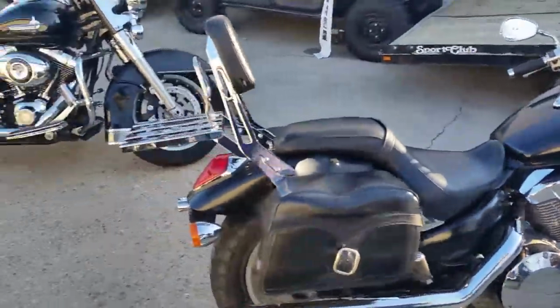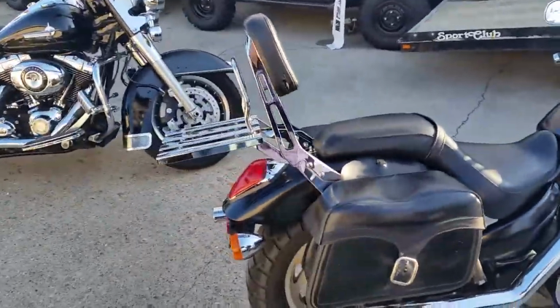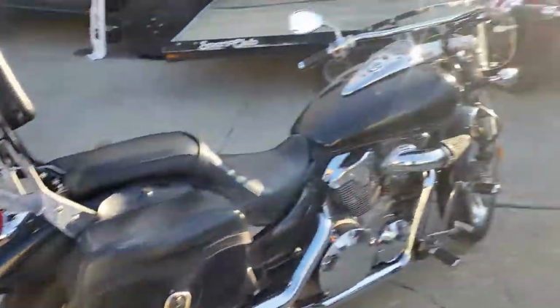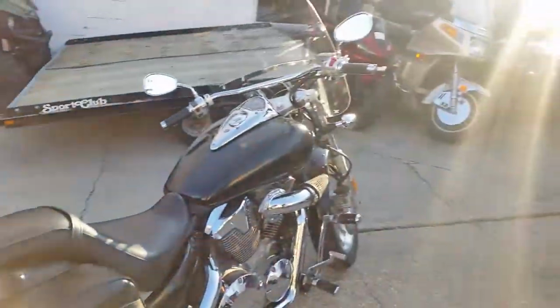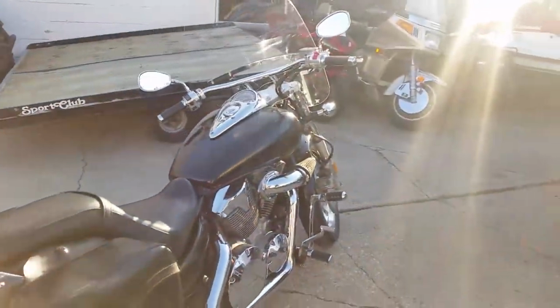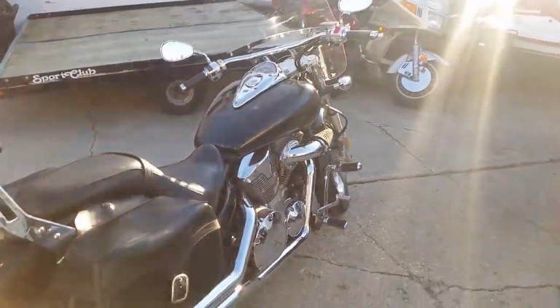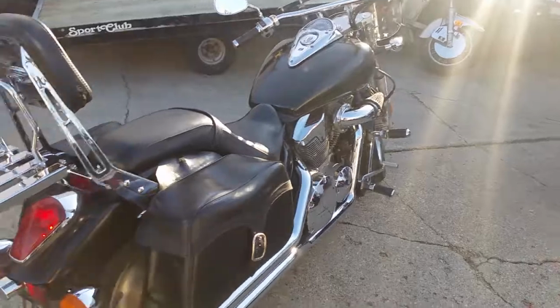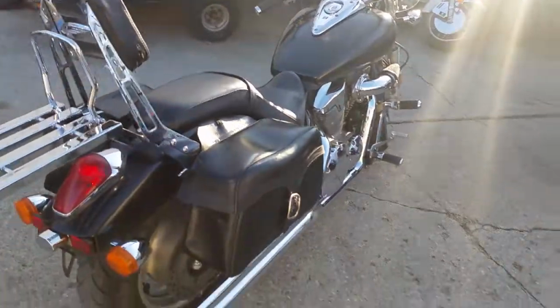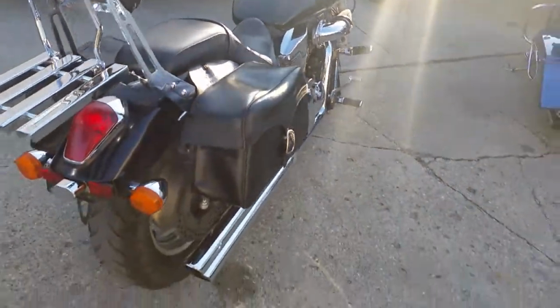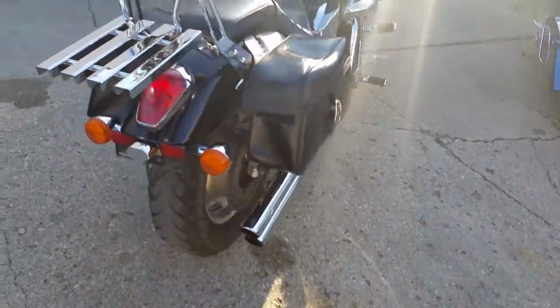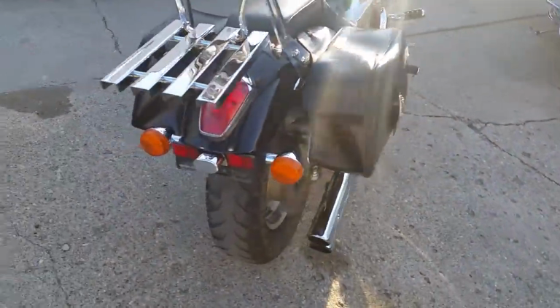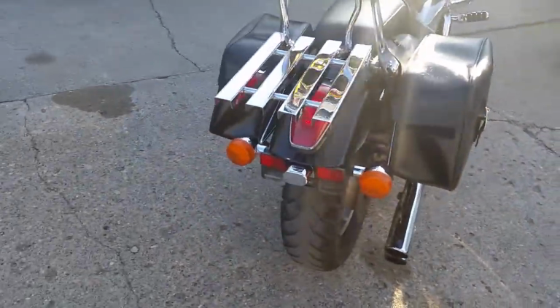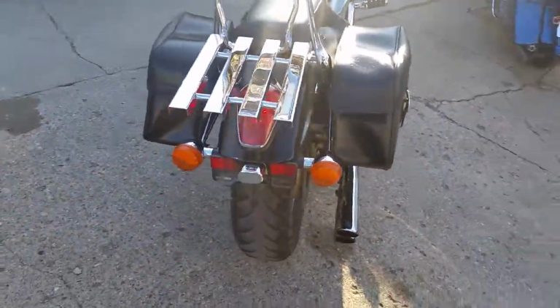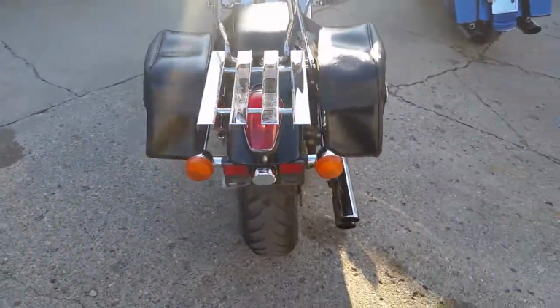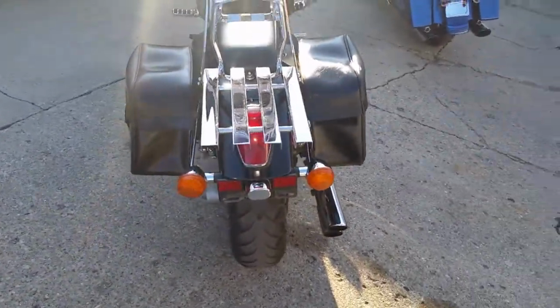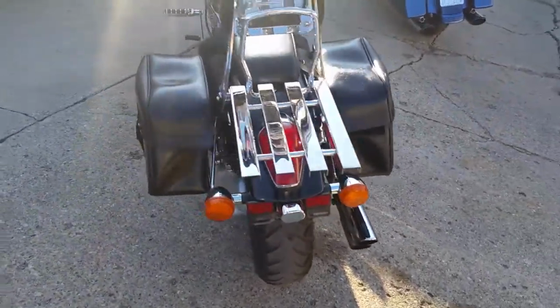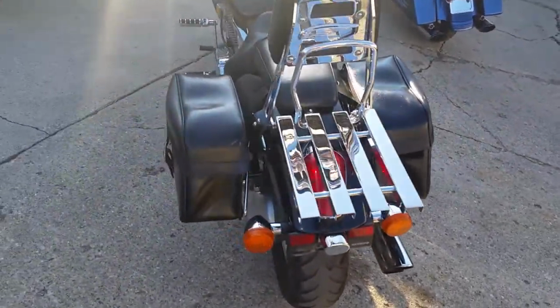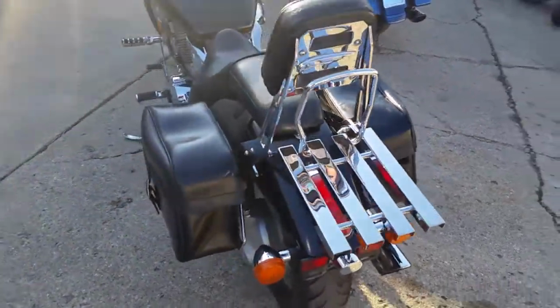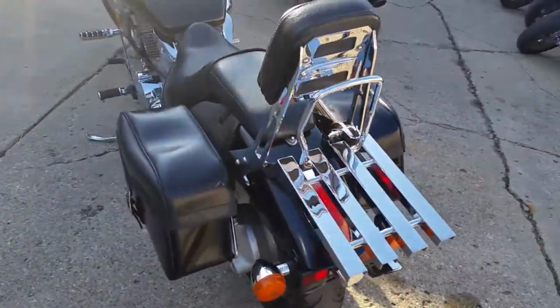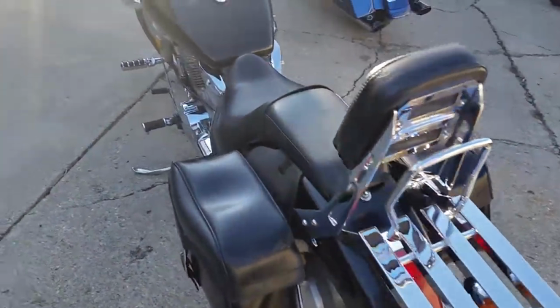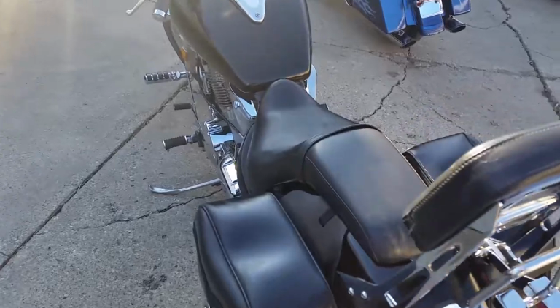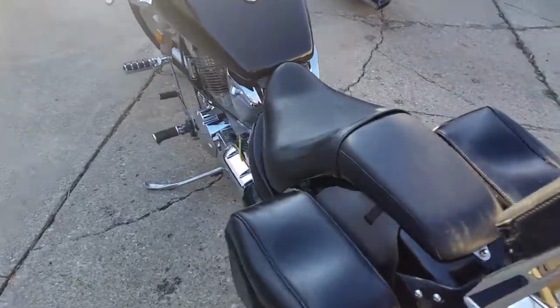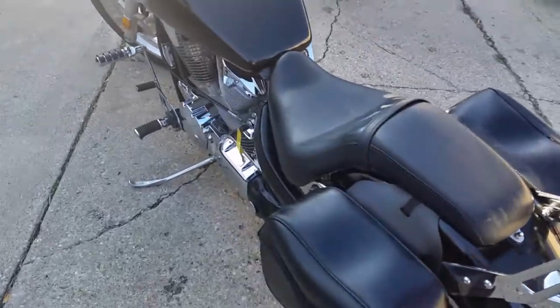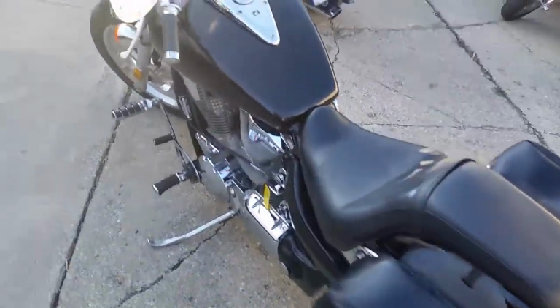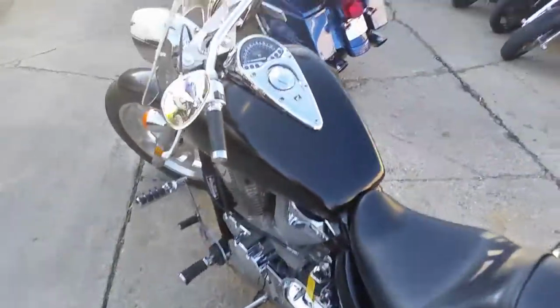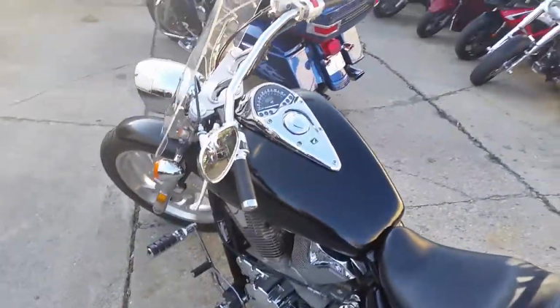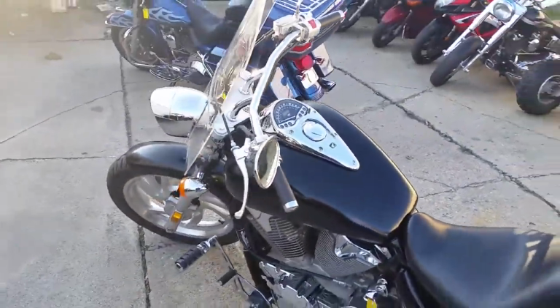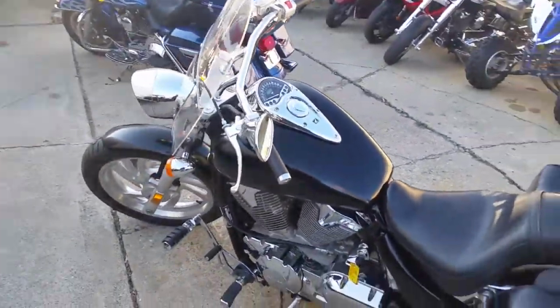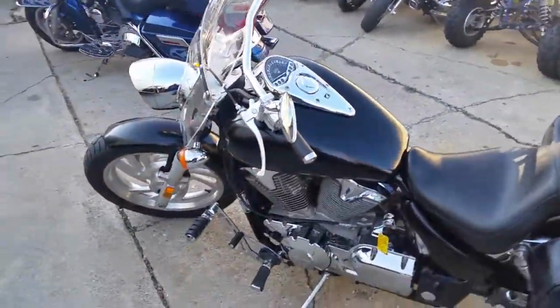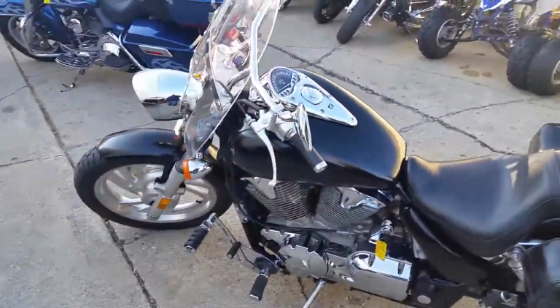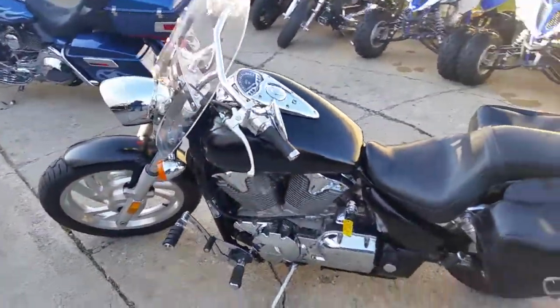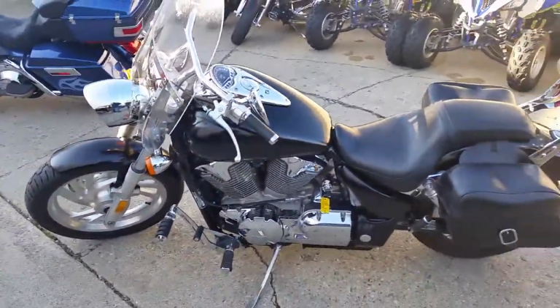It is a matte black custom paint job that is done right. This bike has tons of chrome and more. All this for only $4,400 or $95 per month. Trade-ins are welcome at ApprovalPowerSports.com.